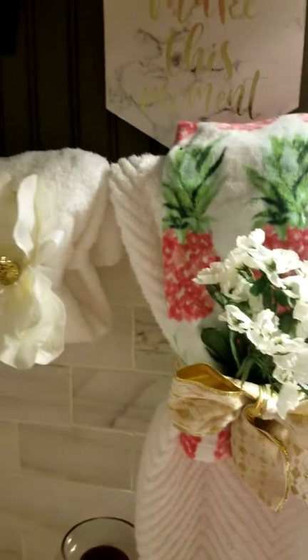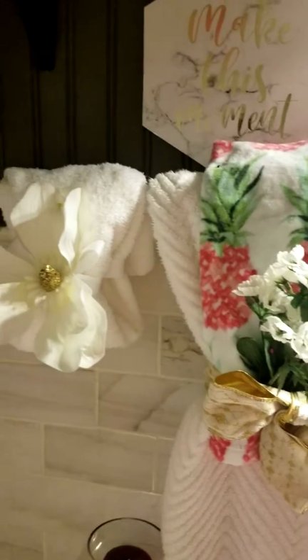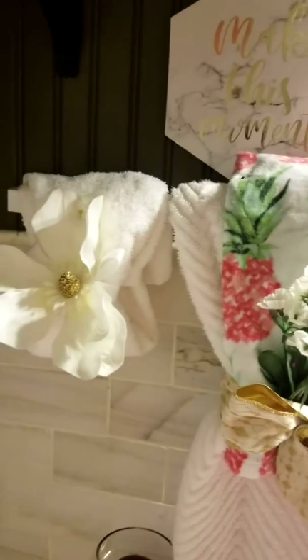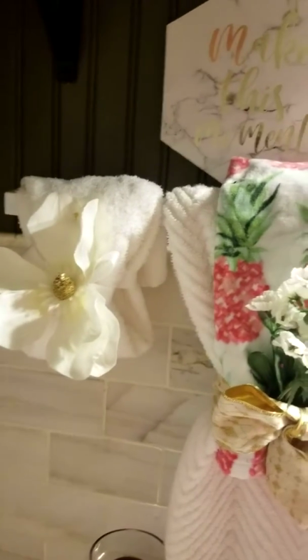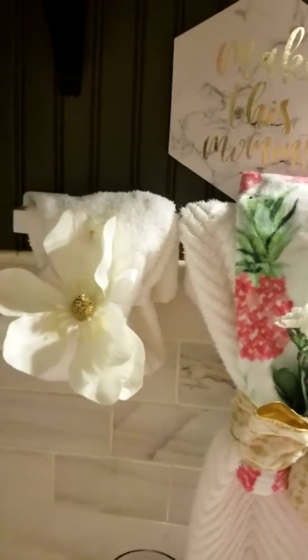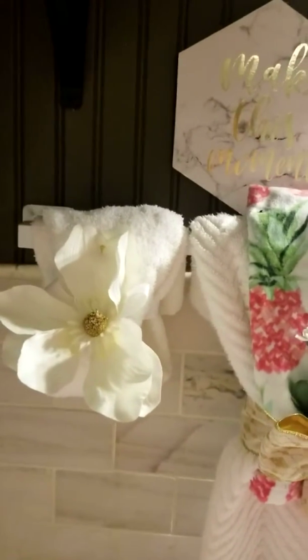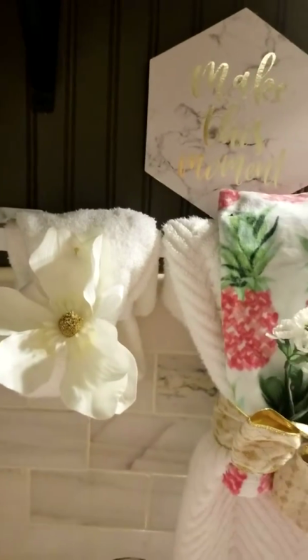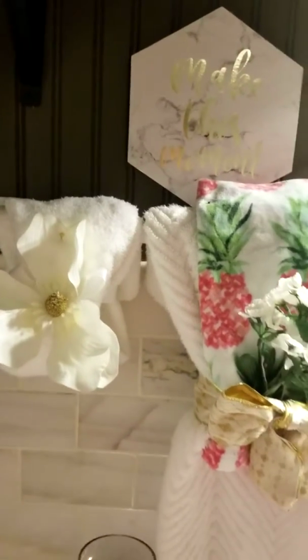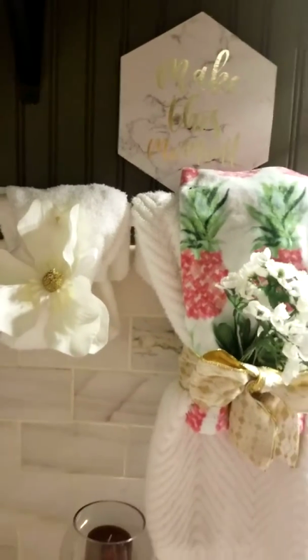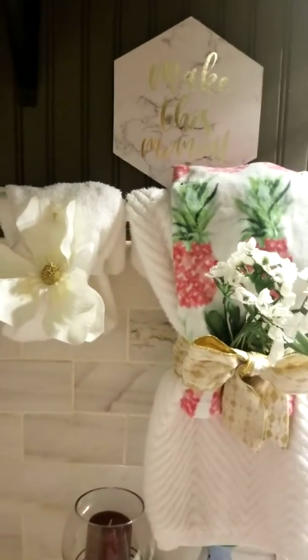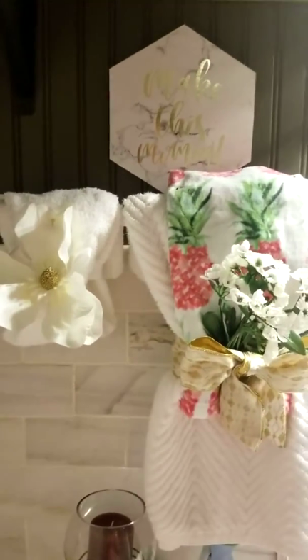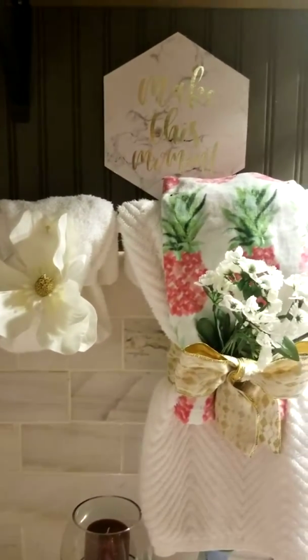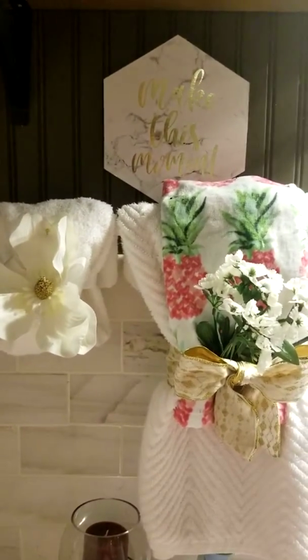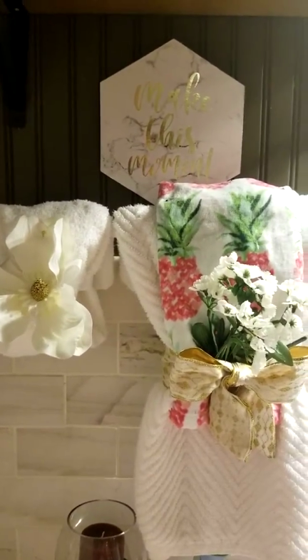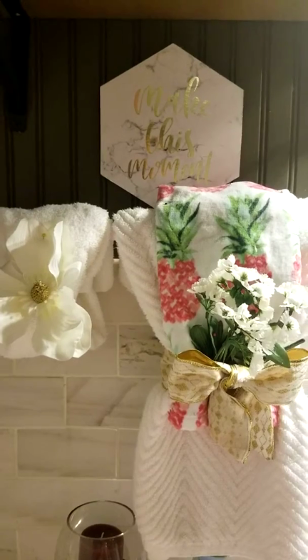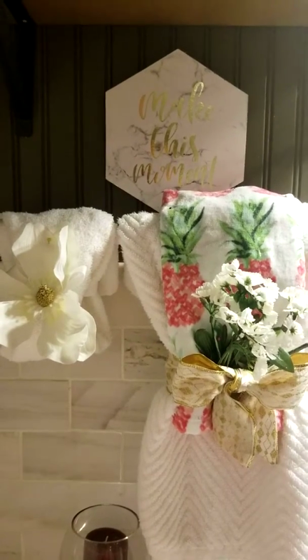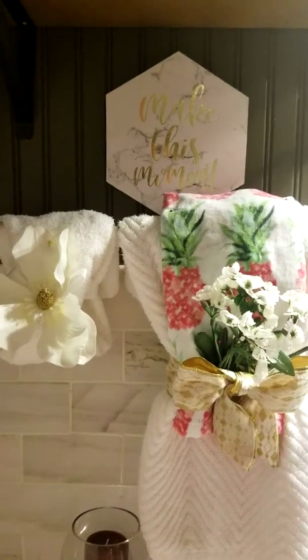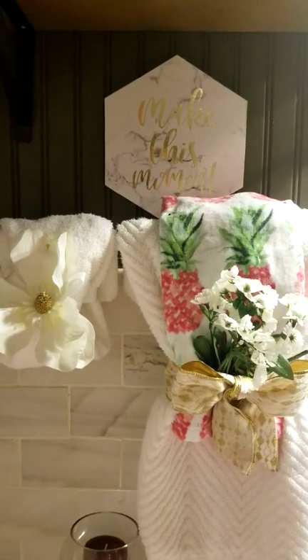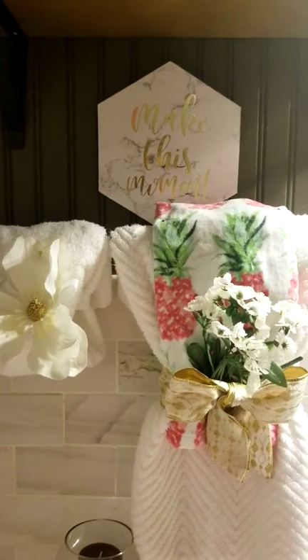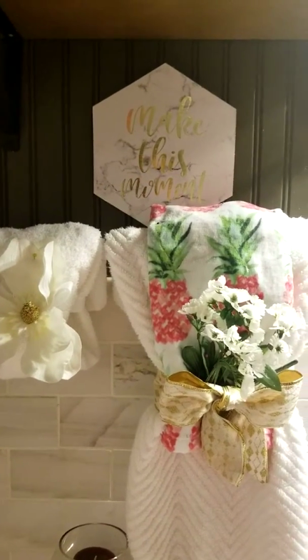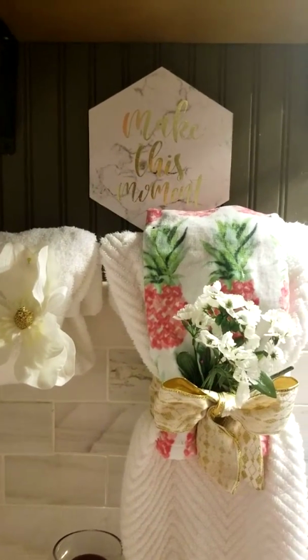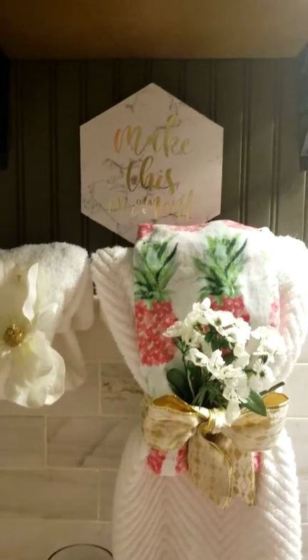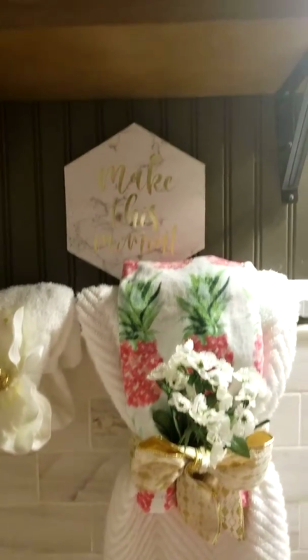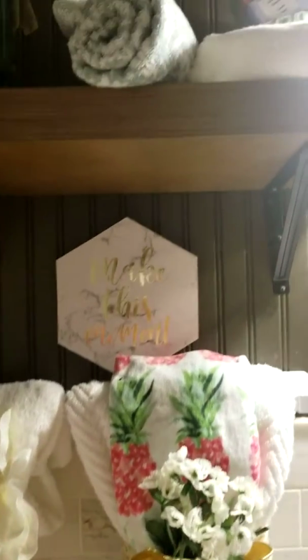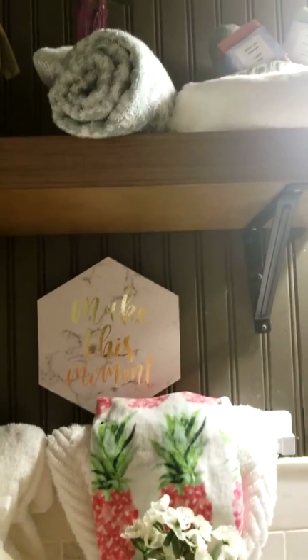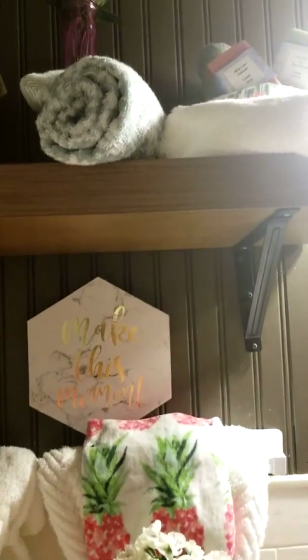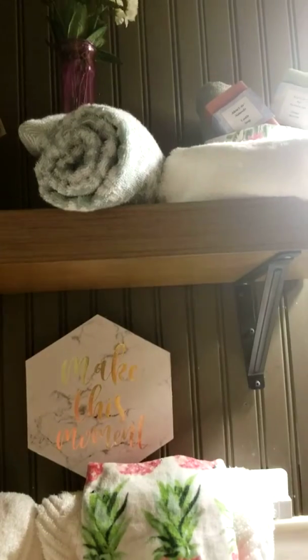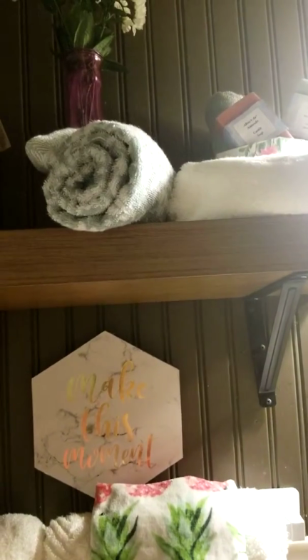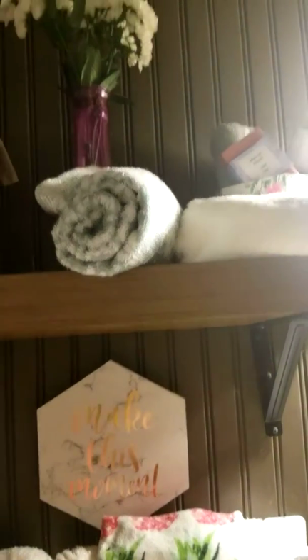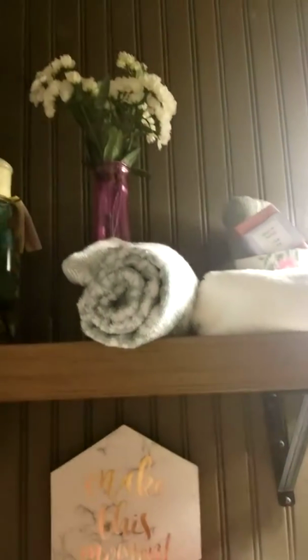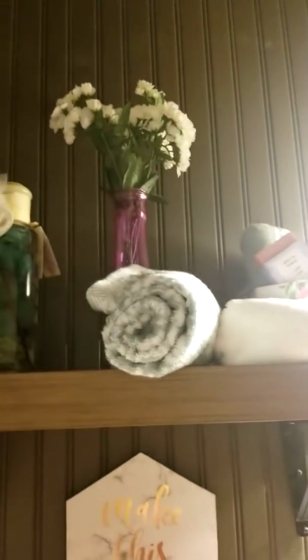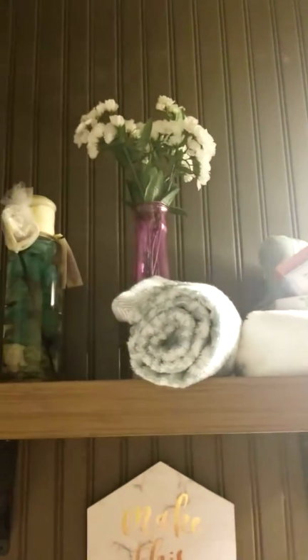These items will be coming your way — sets like this with the towels. I make those as well. And at the top there's another arrangement I did.